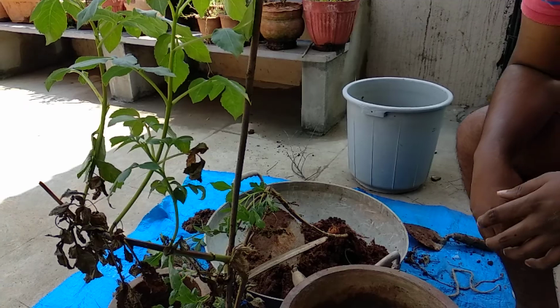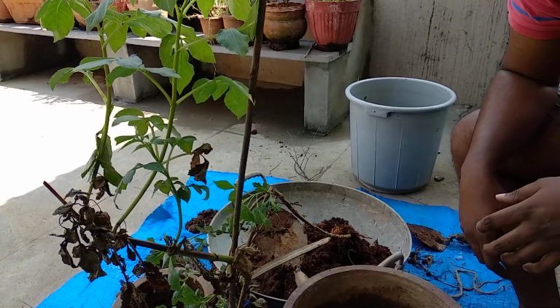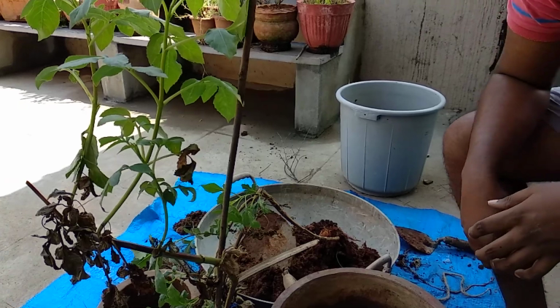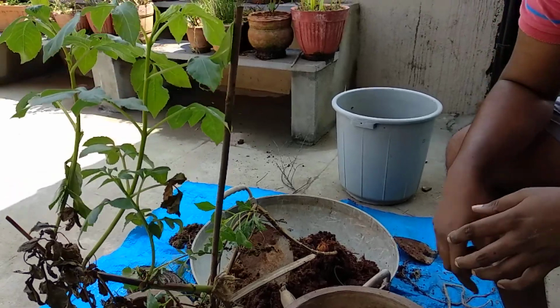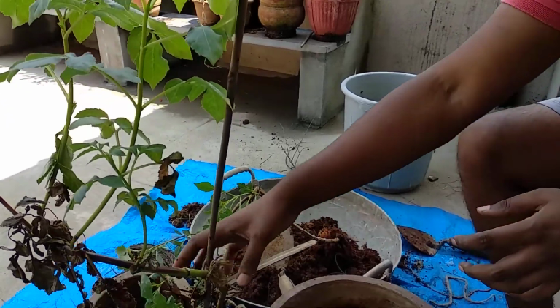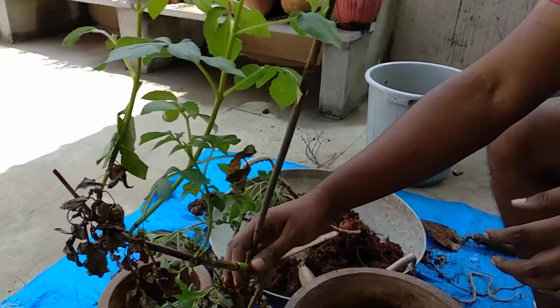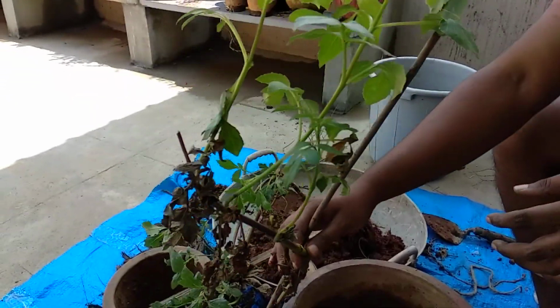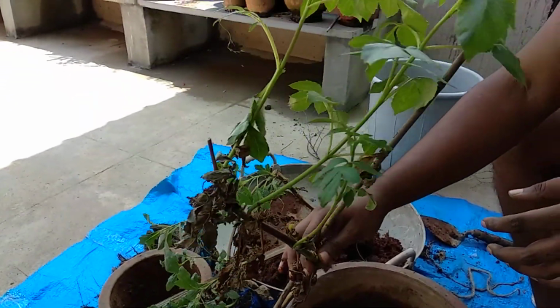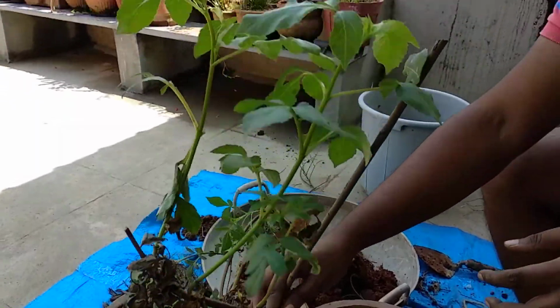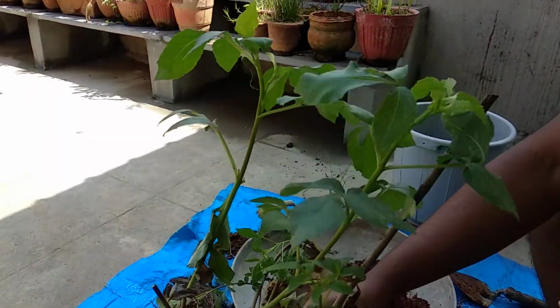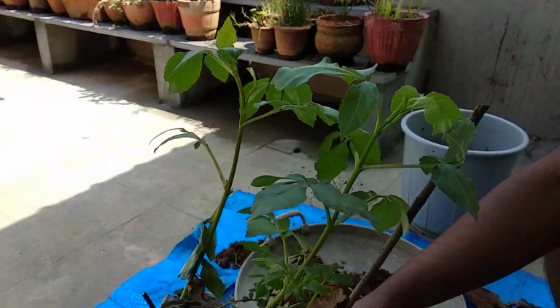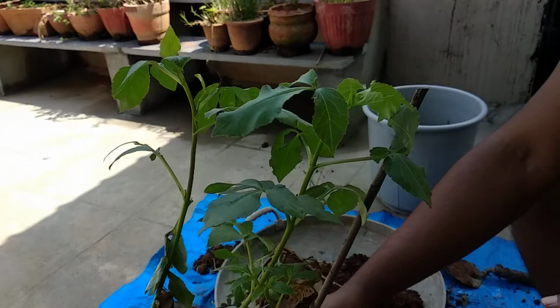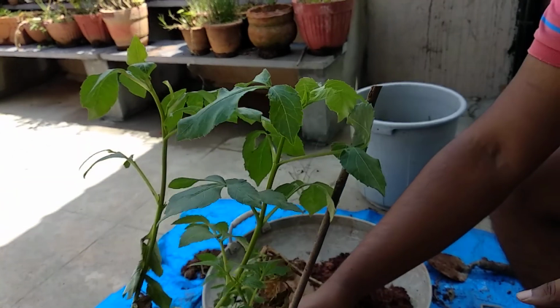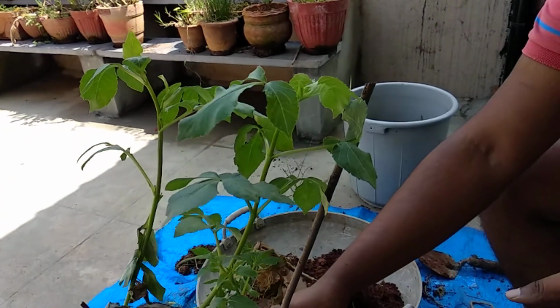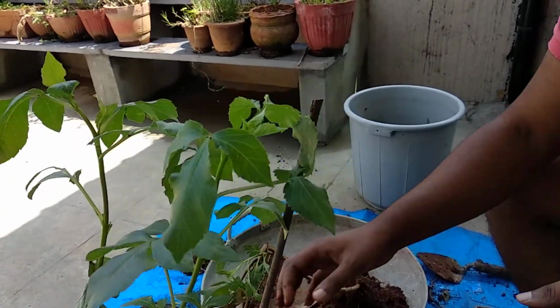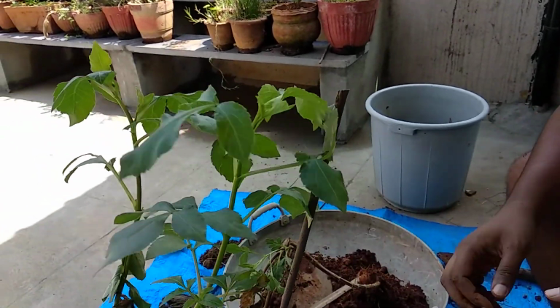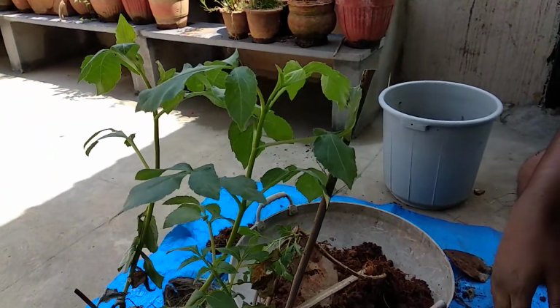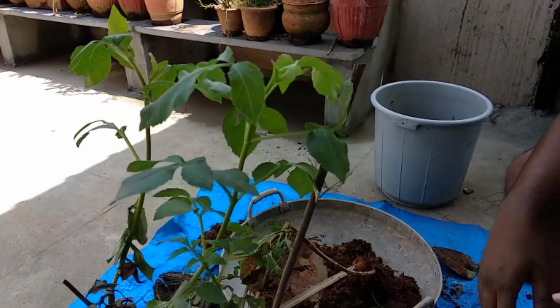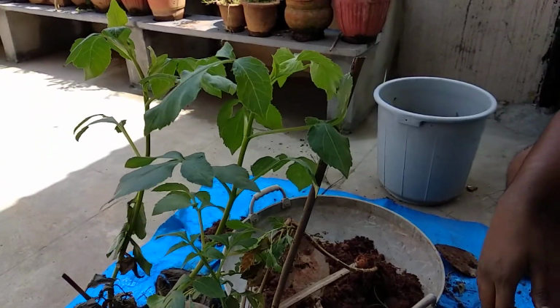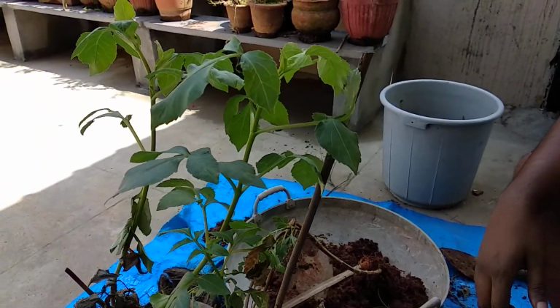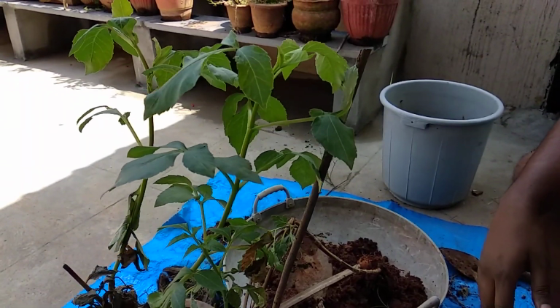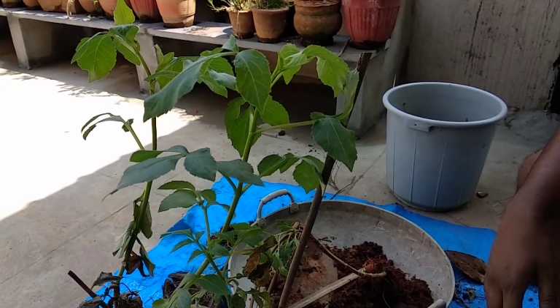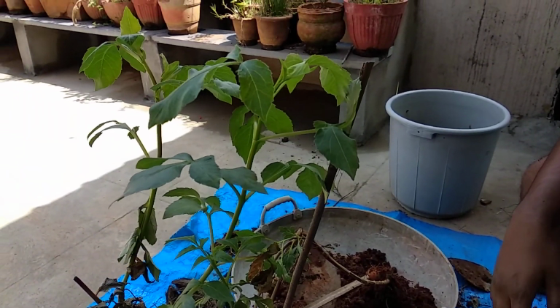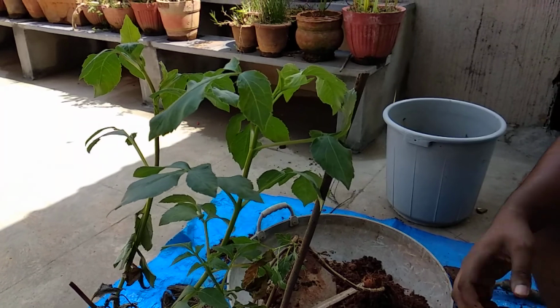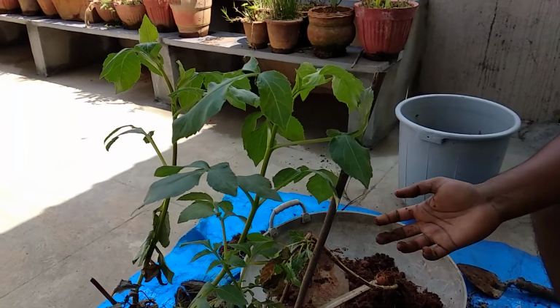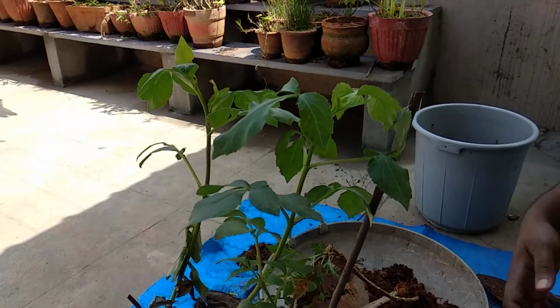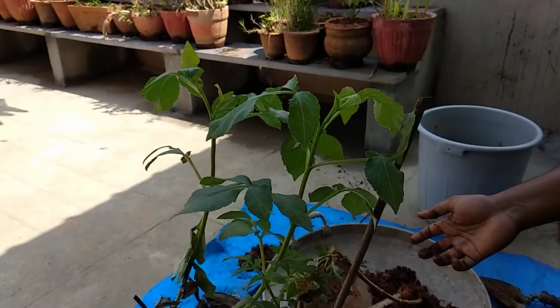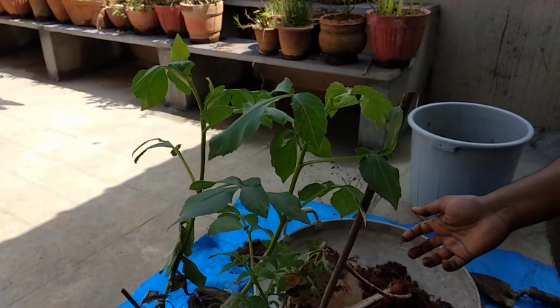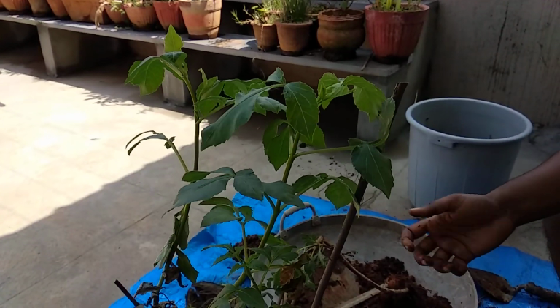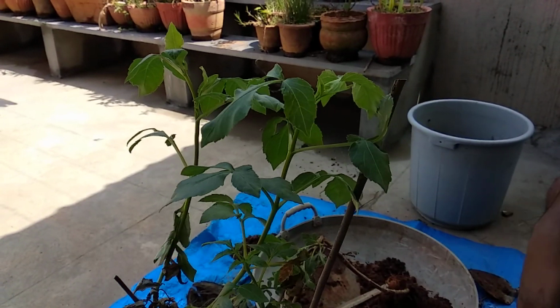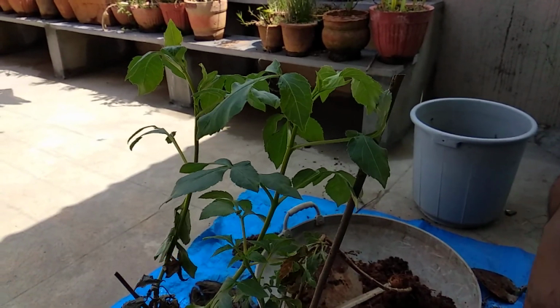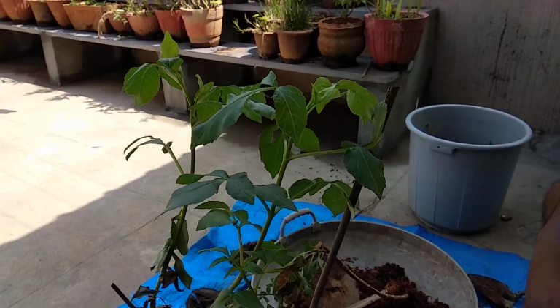Hello everyone, welcome to Urbanscape Bangalore. In today's episode we will be learning about how to grow dahlias. I will tell you how to take care of this plant and I will also show you the root structure of this plant.